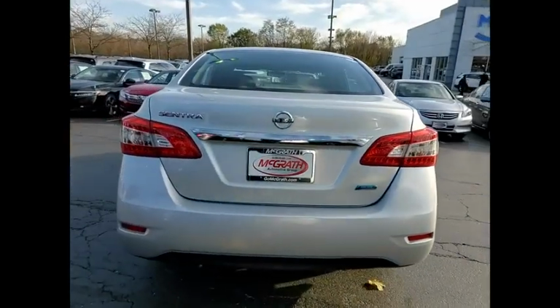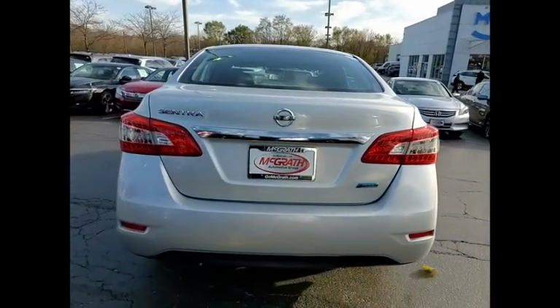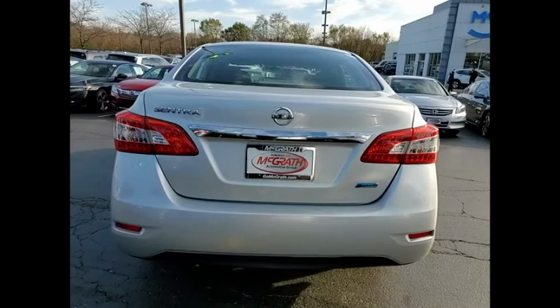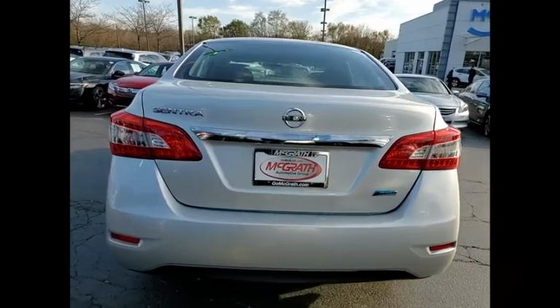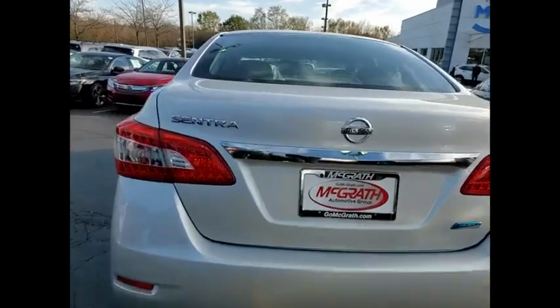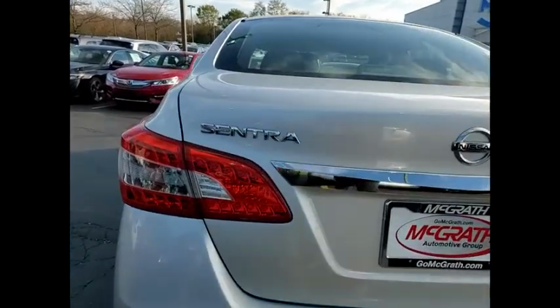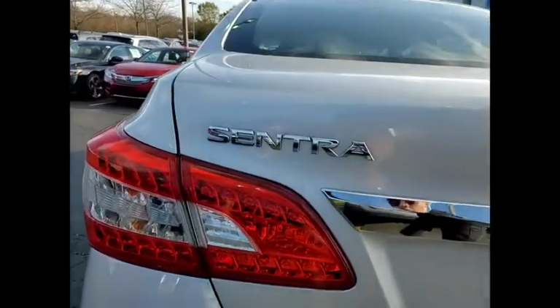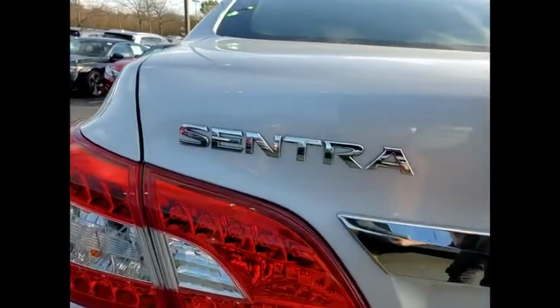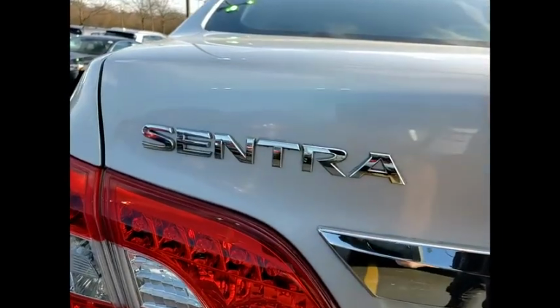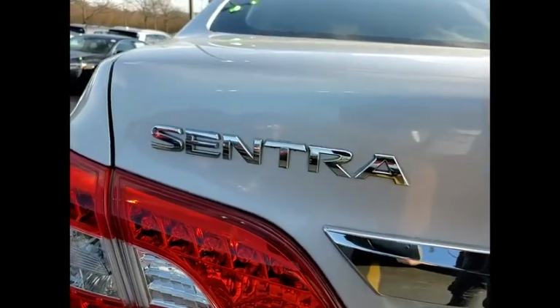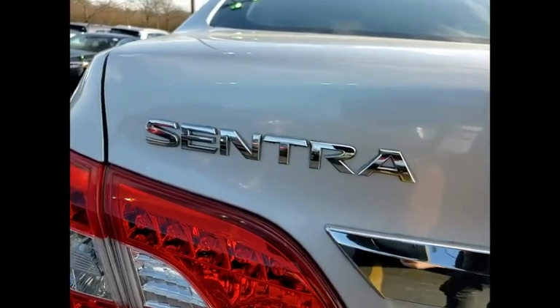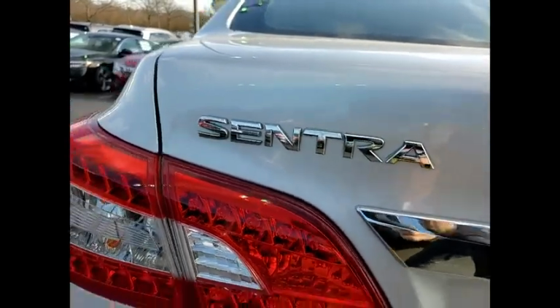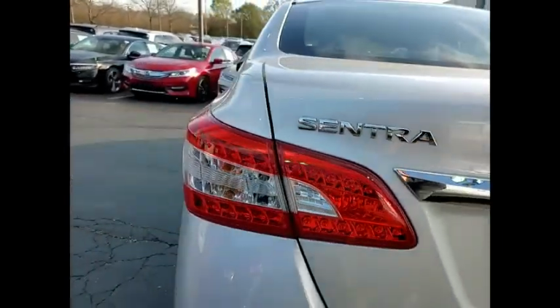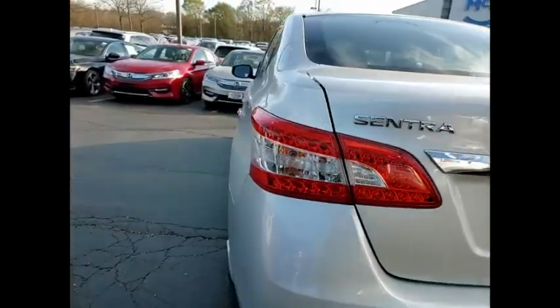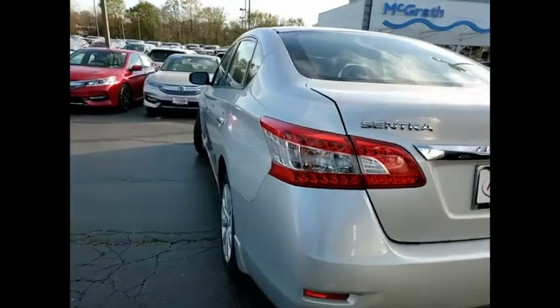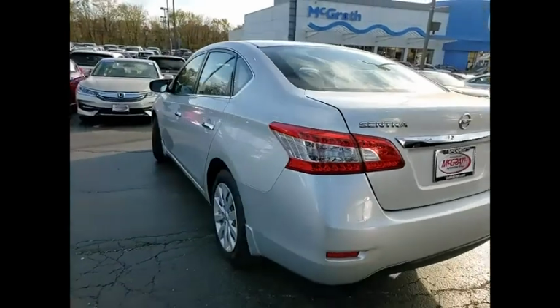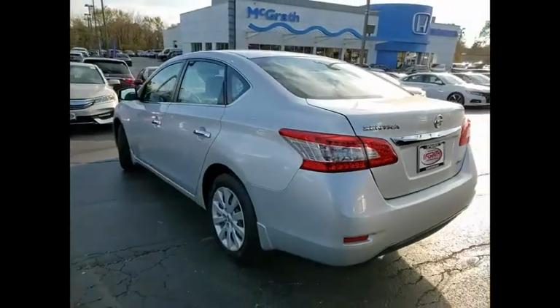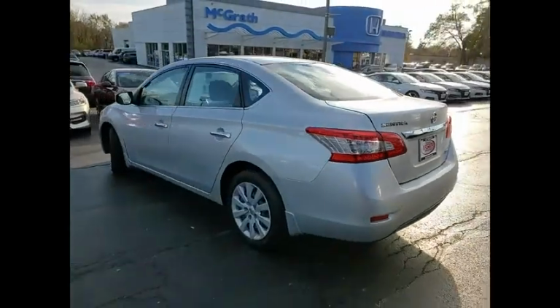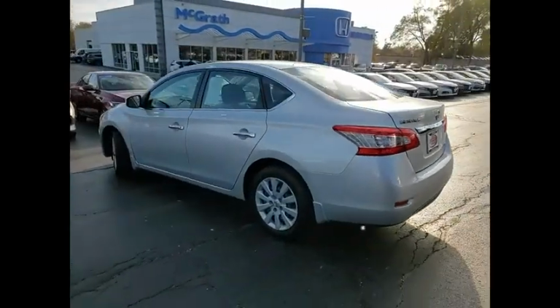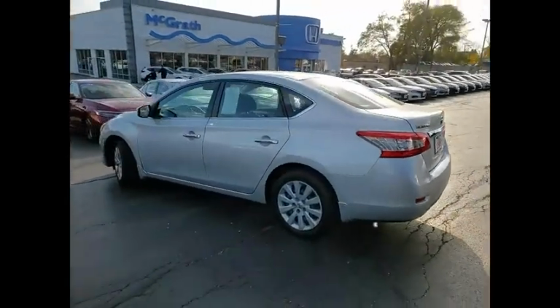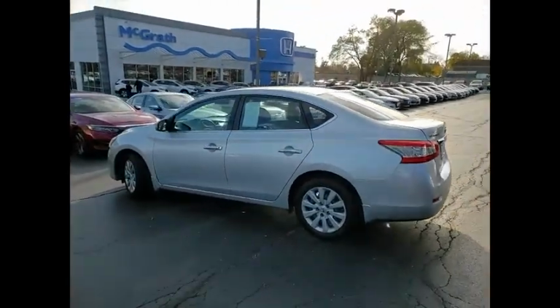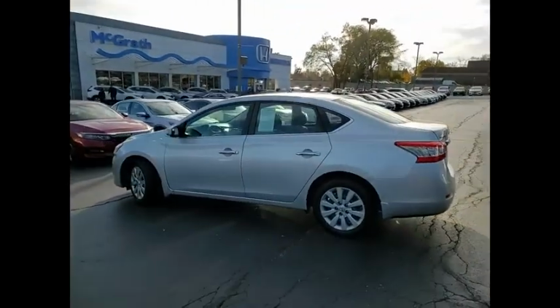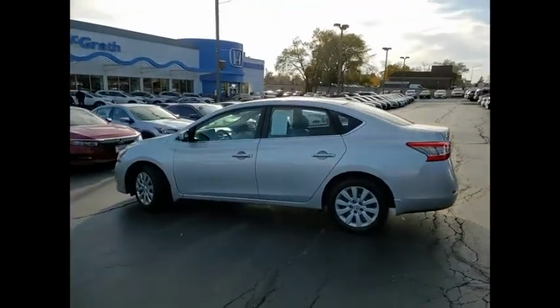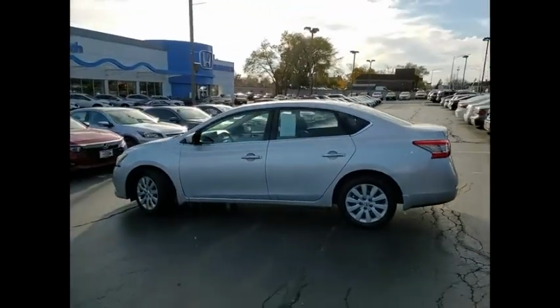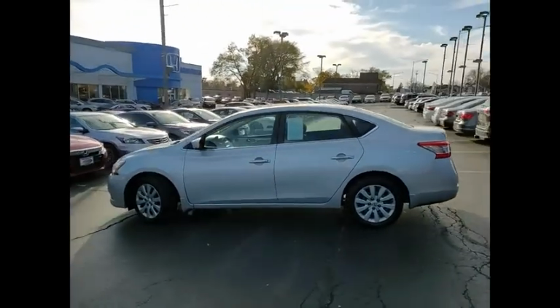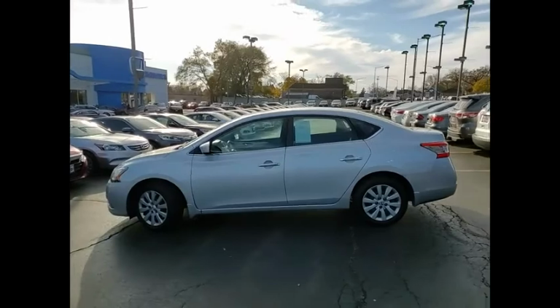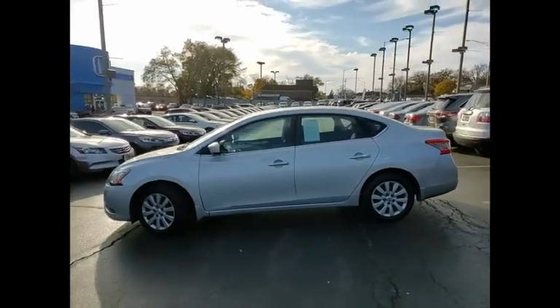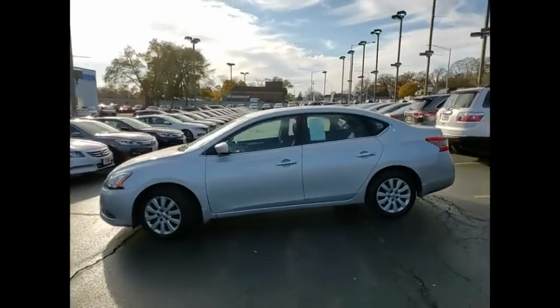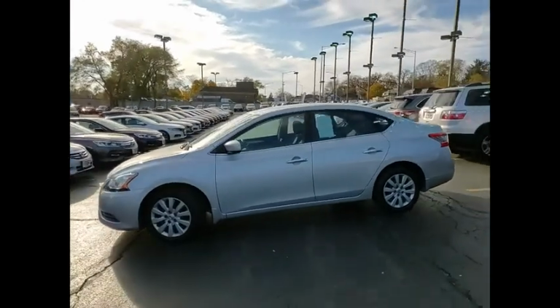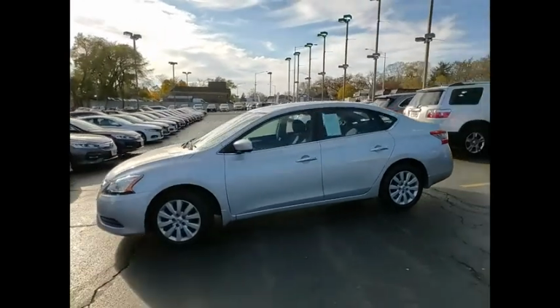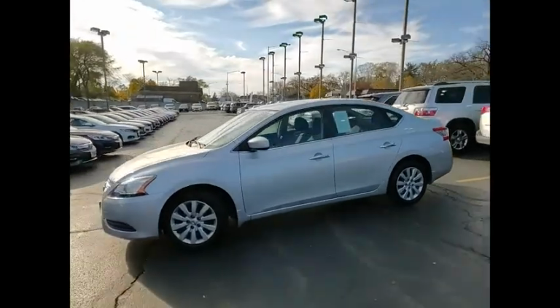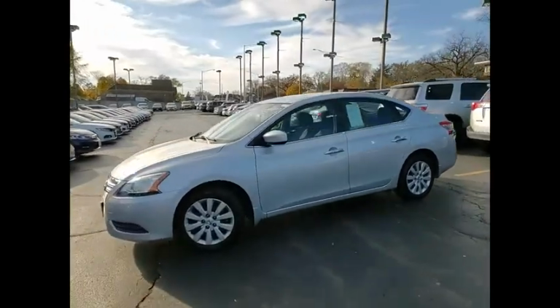Tire pressure monitor, brake assist, traction control, stability control, engine immobilizer, front disc rear drum brakes, remote trunk release, FWD, steel wheels, tires, front performance.